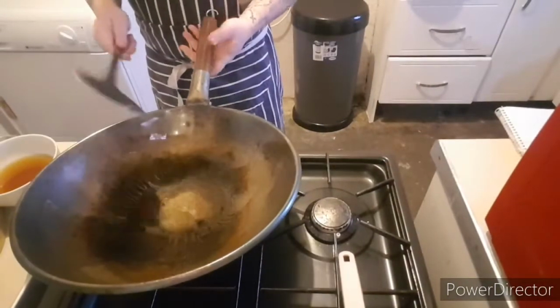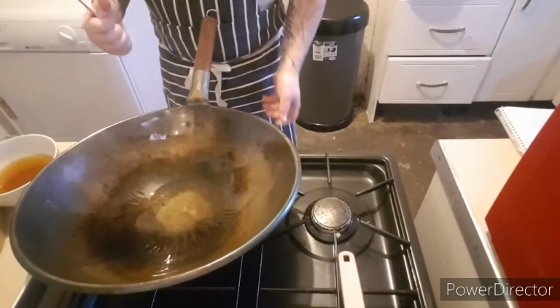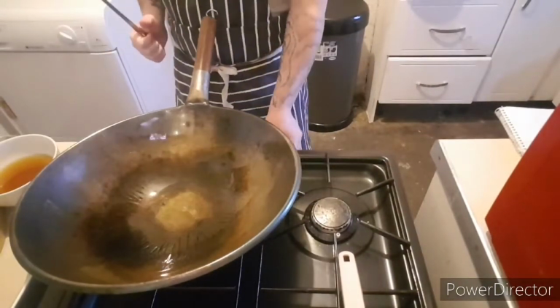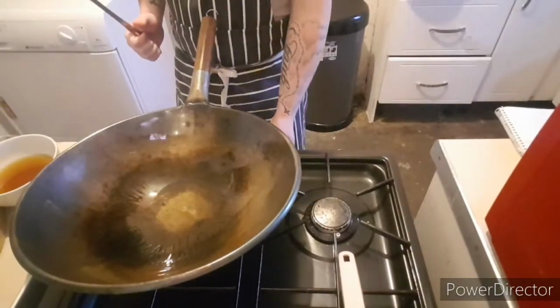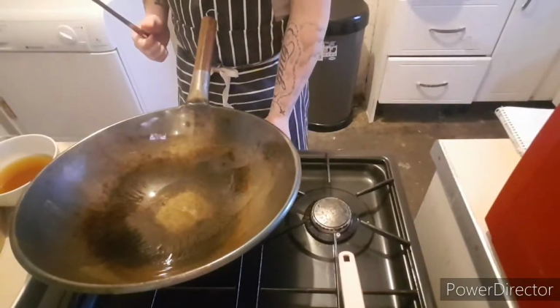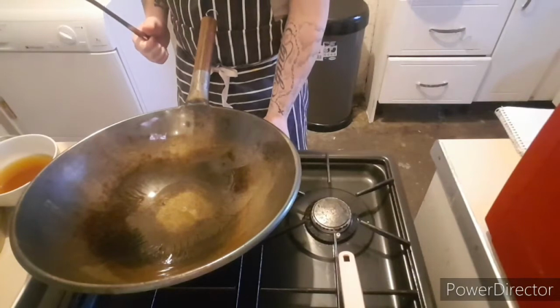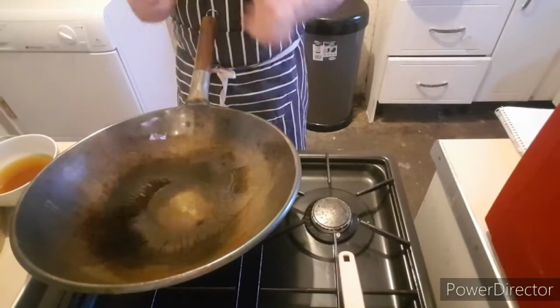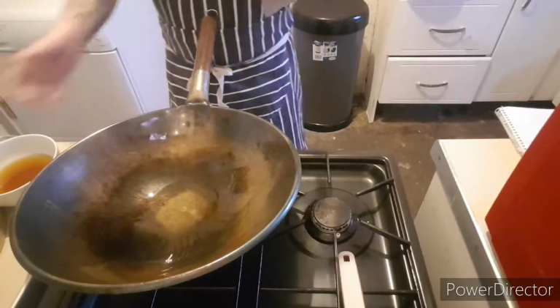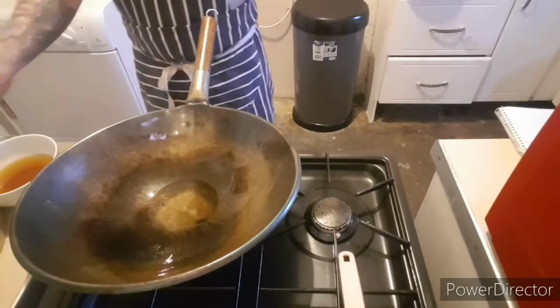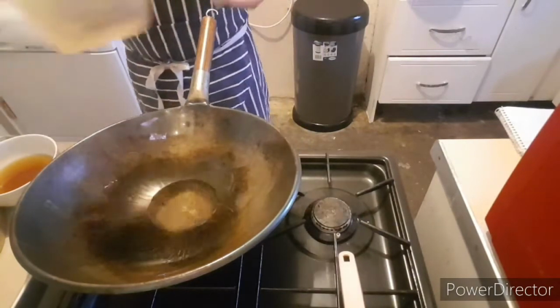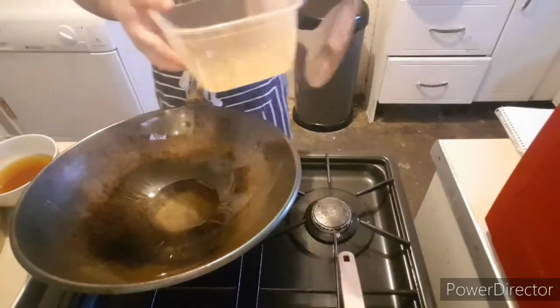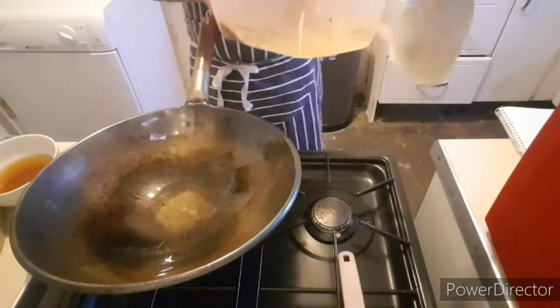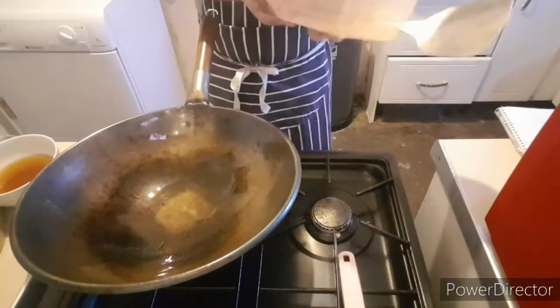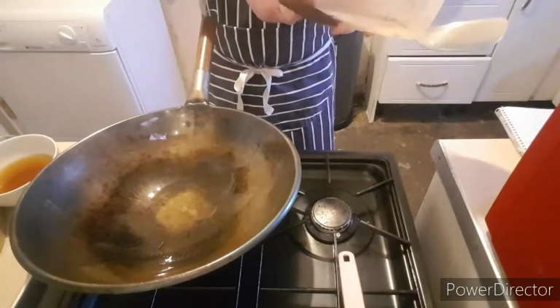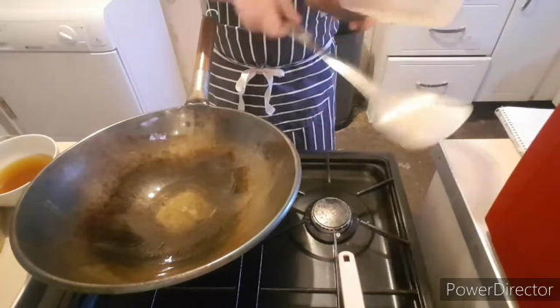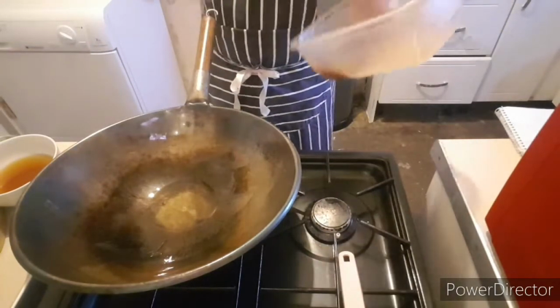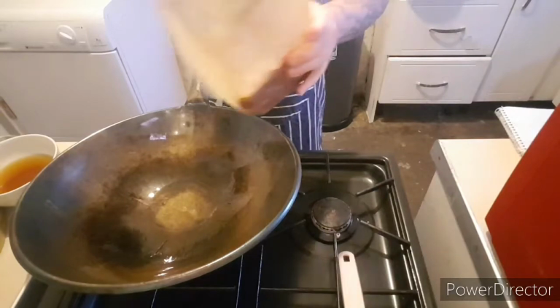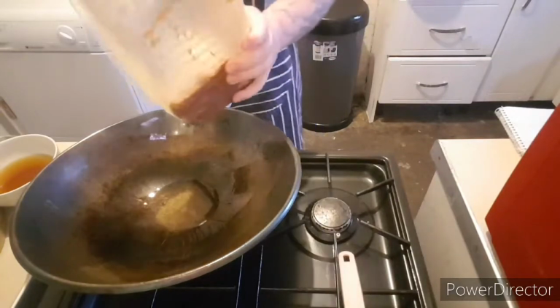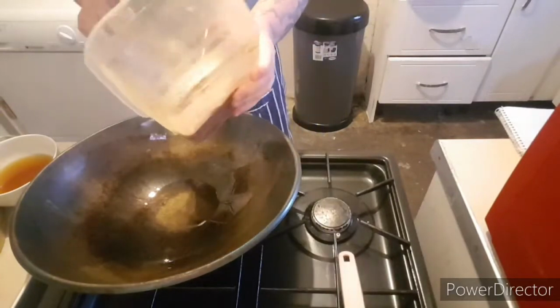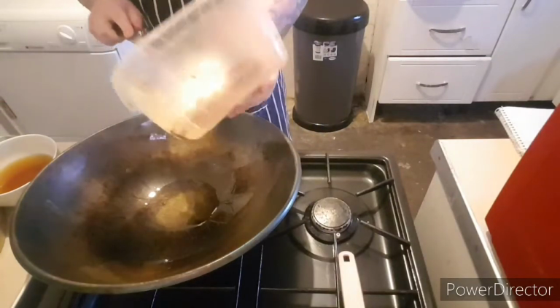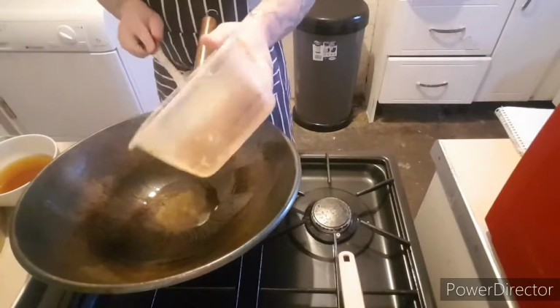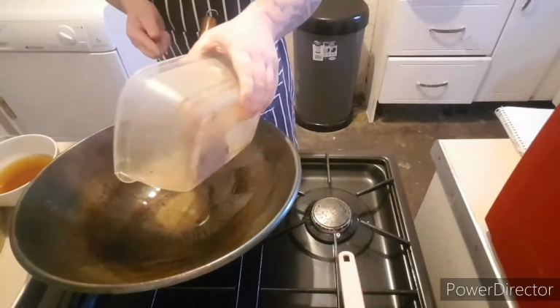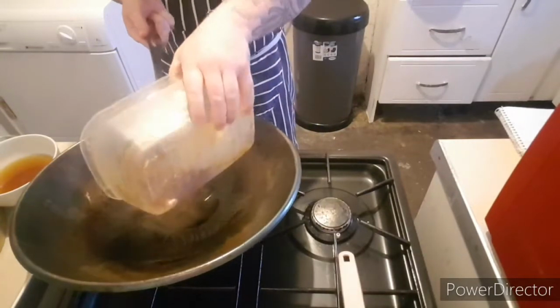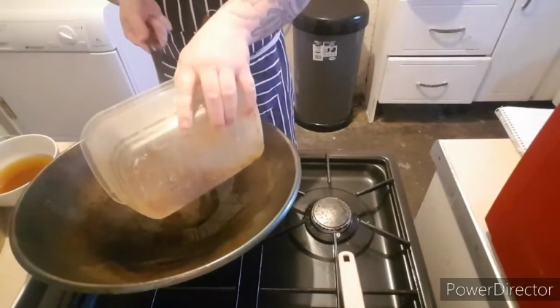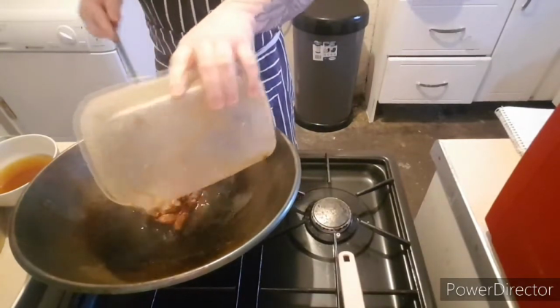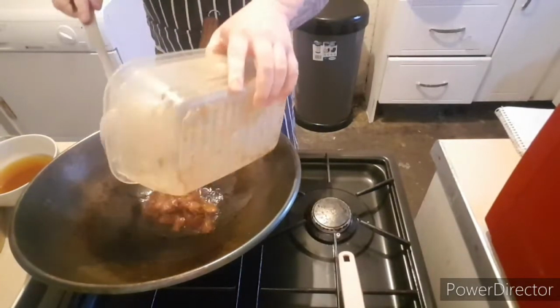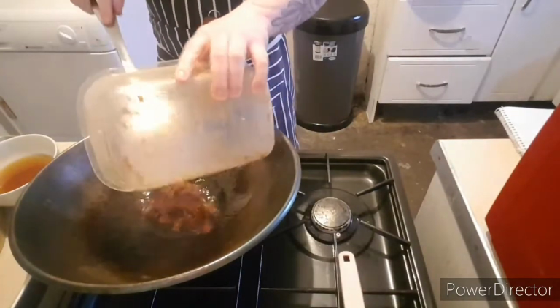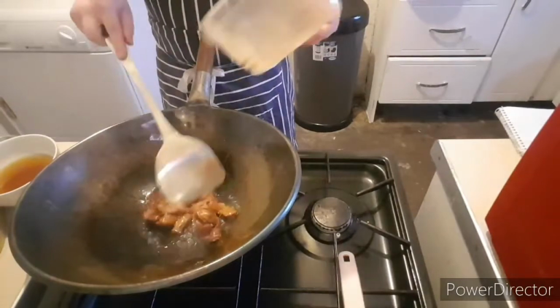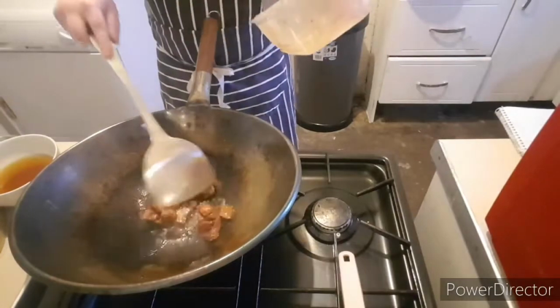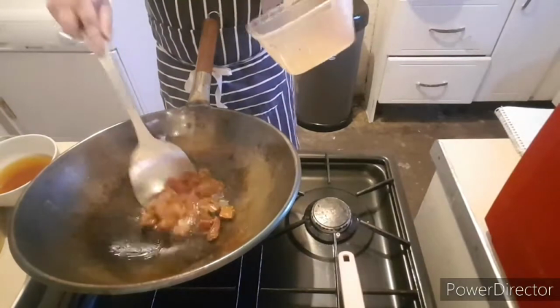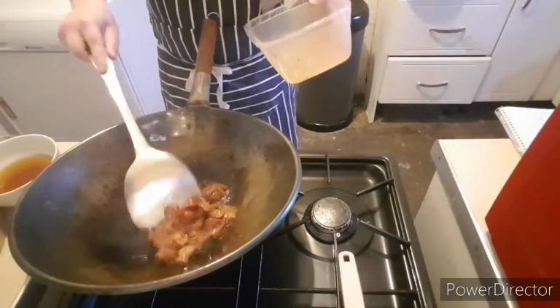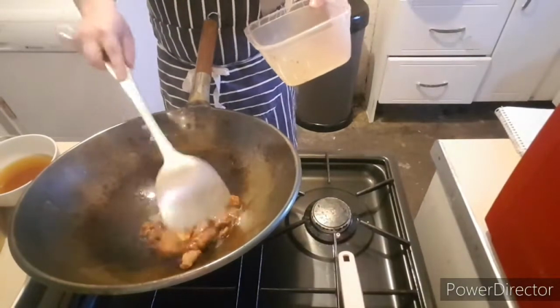Beef Chow Mein. So folks, this is your Beef Chow Mein. Got my pre-marinated beef here. Just gonna pop that in with the hot oil. Put it in here for a minute or so.